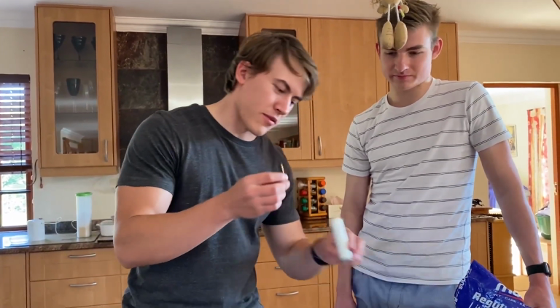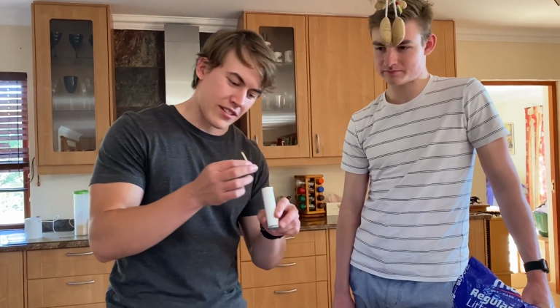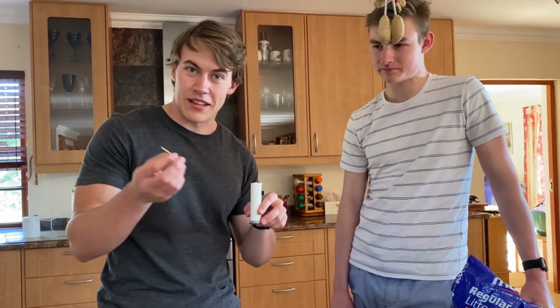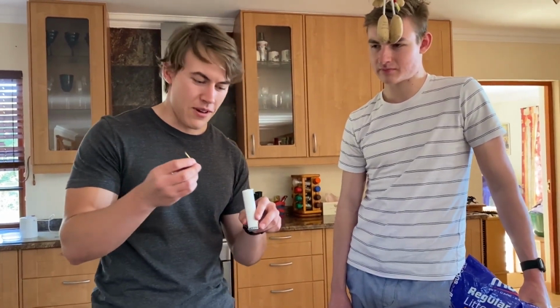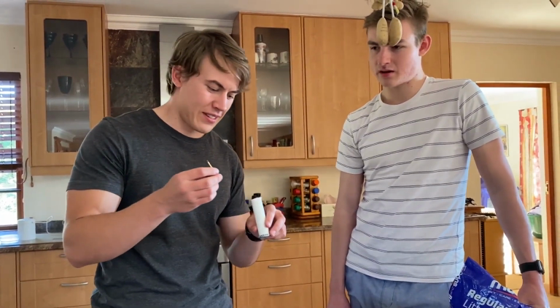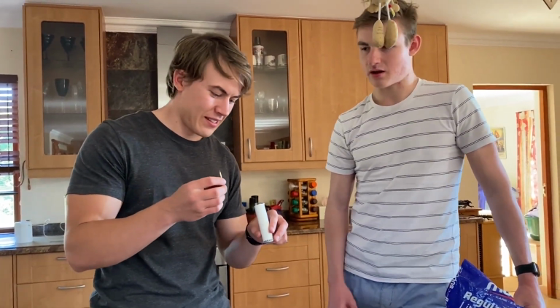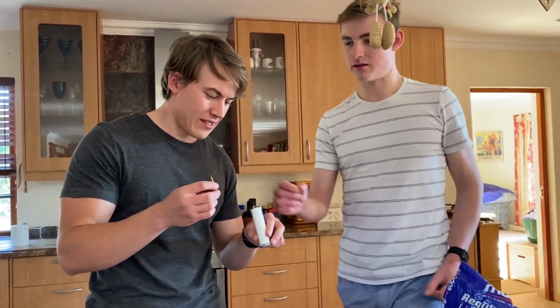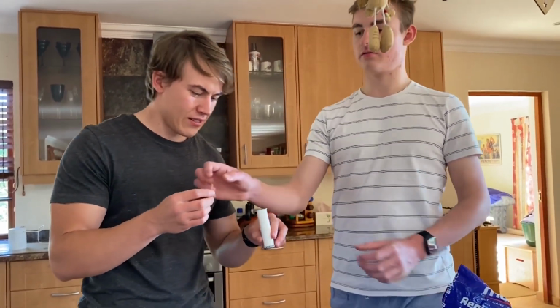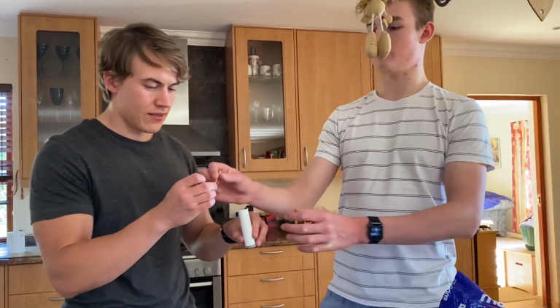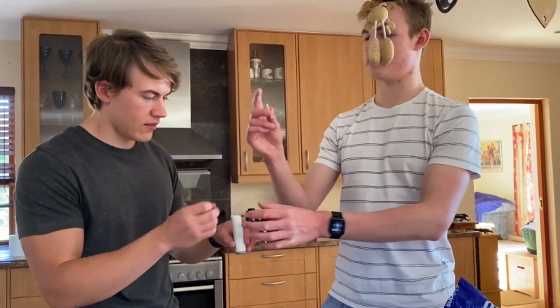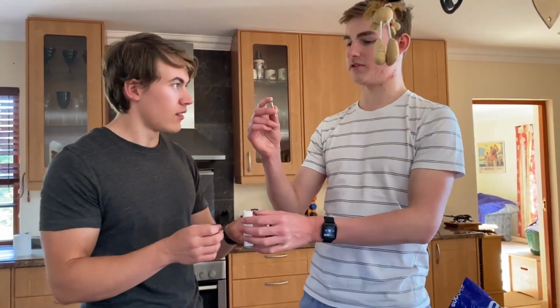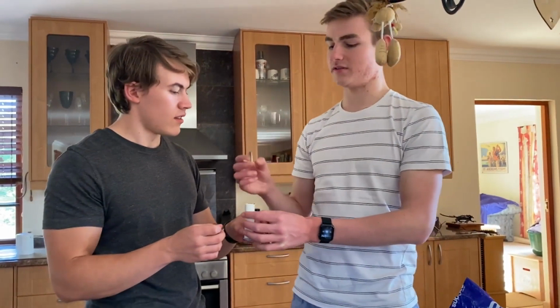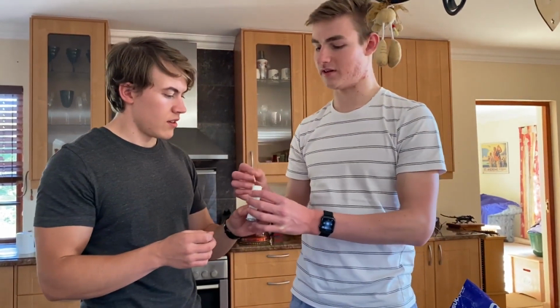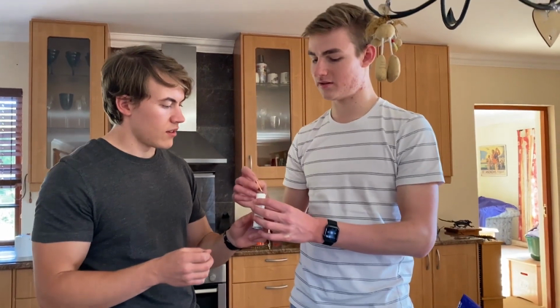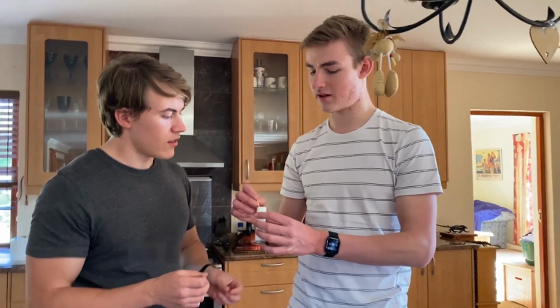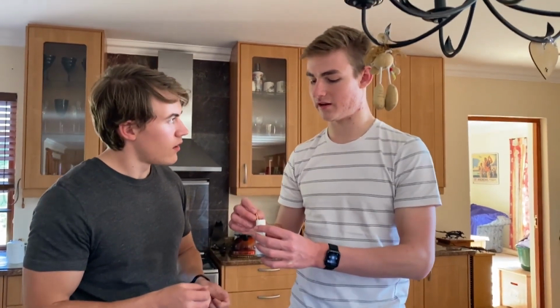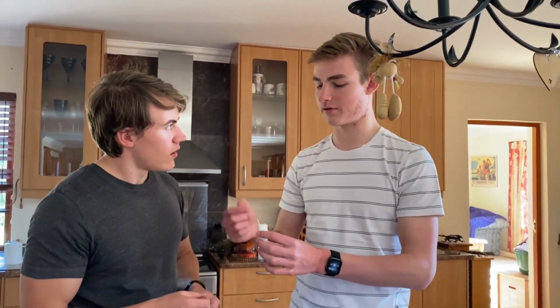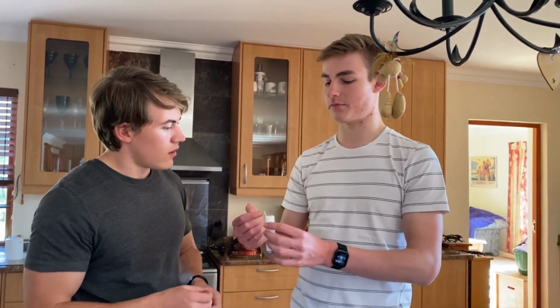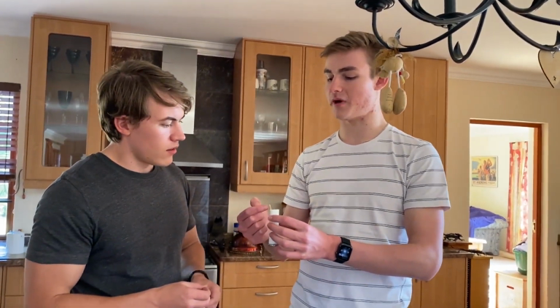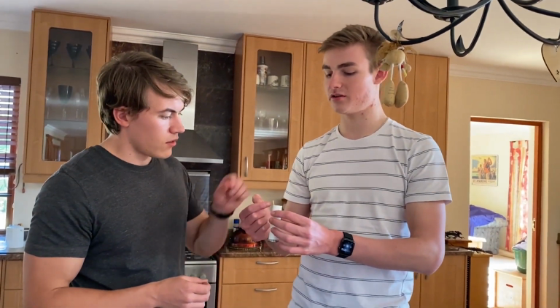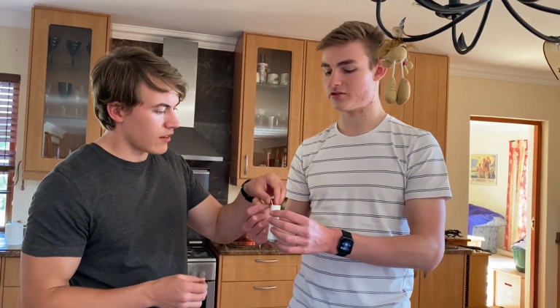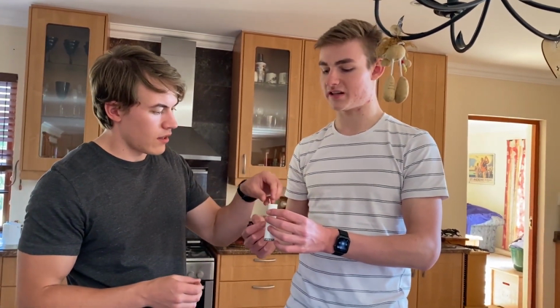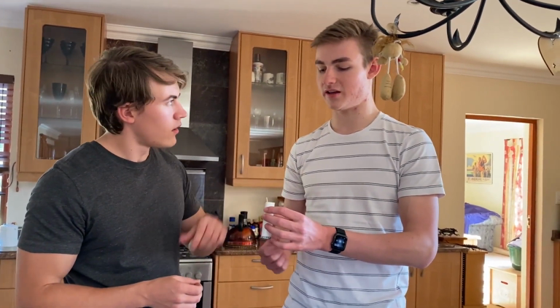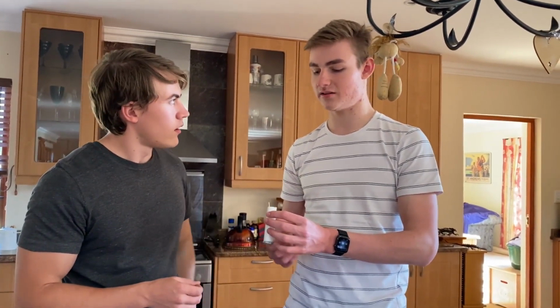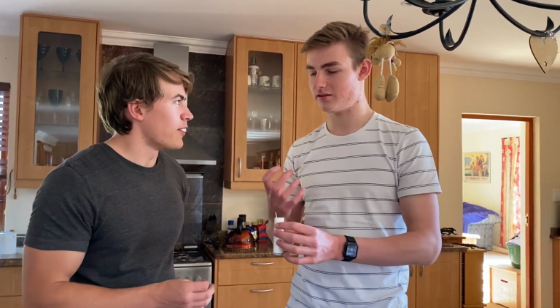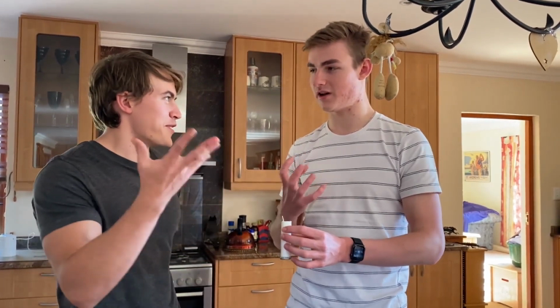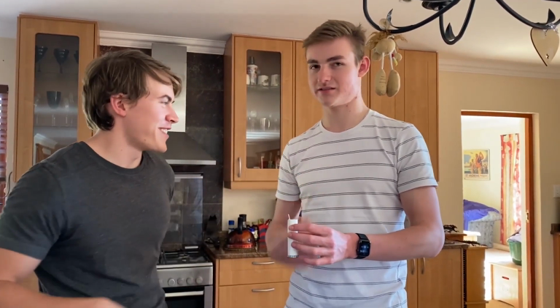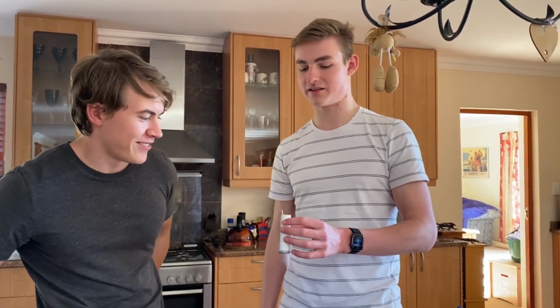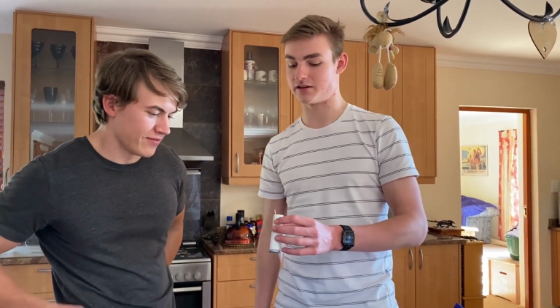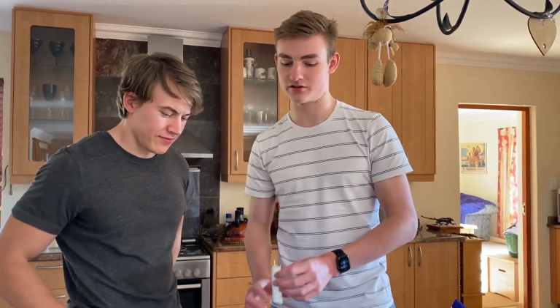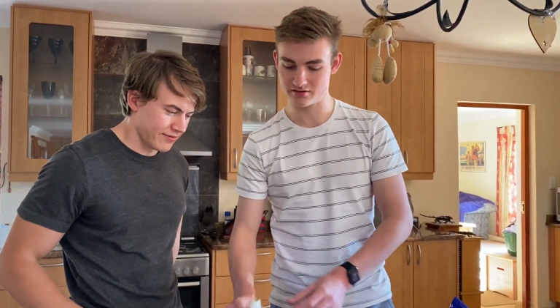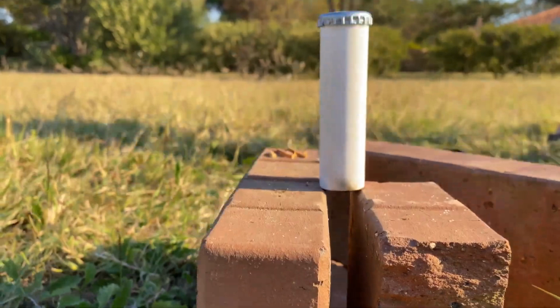I think we should put this end in there, and then the bottom of the match — when it gets to the end it will be a nice ignition.